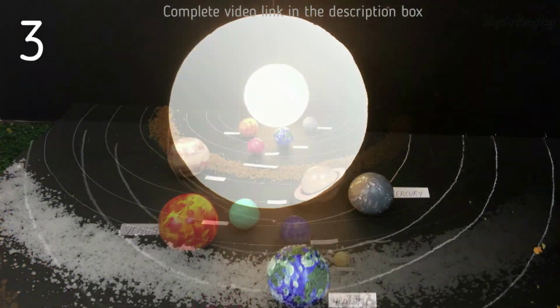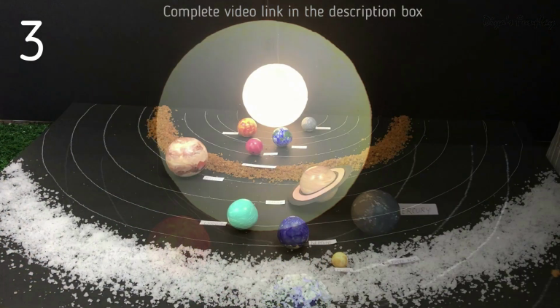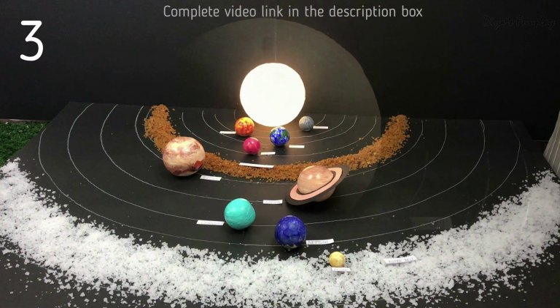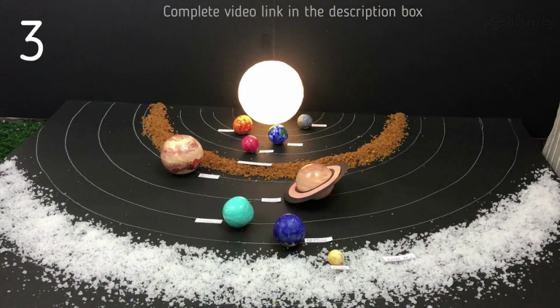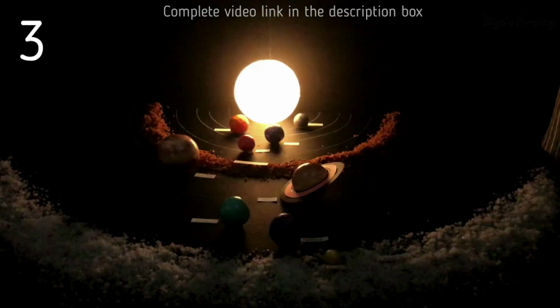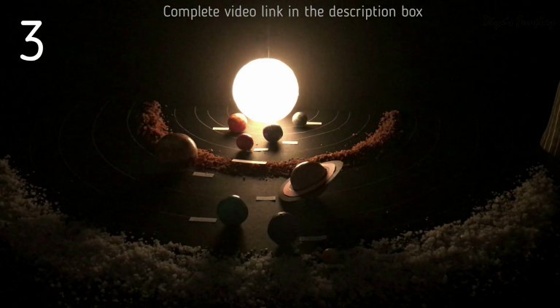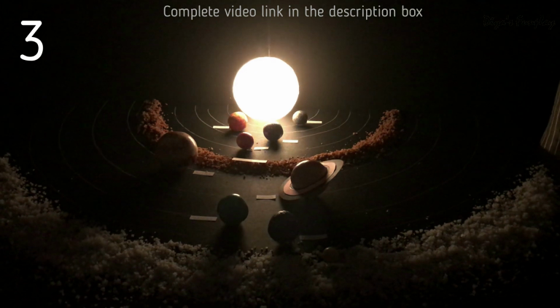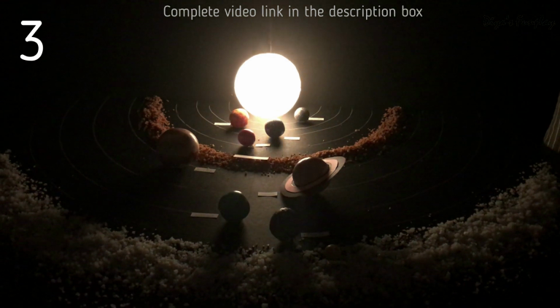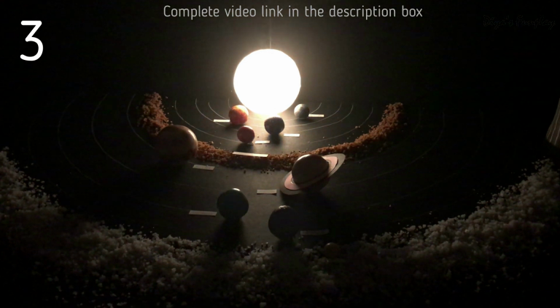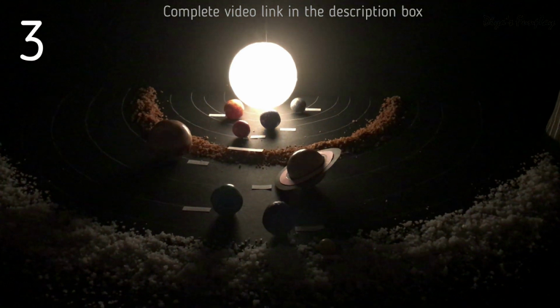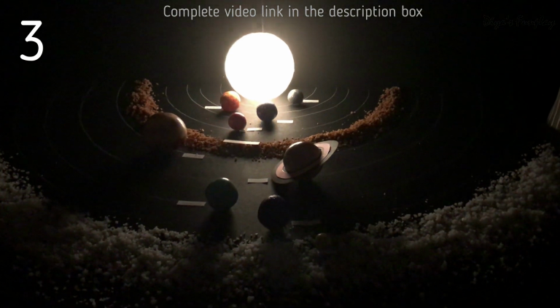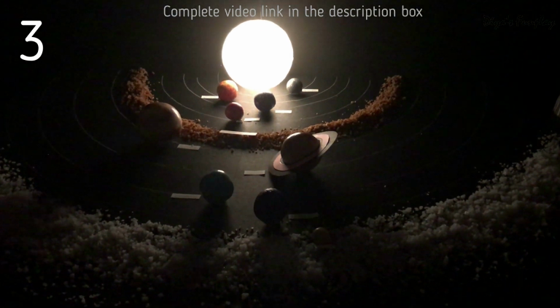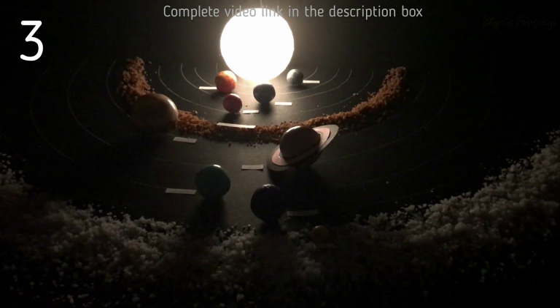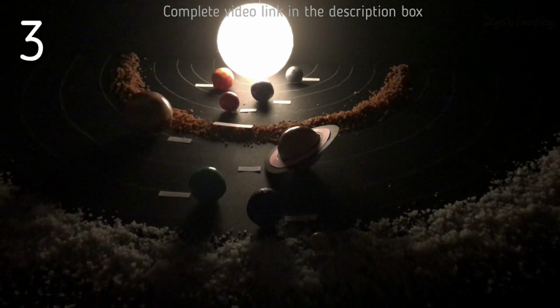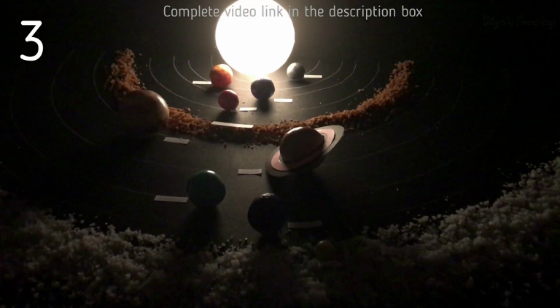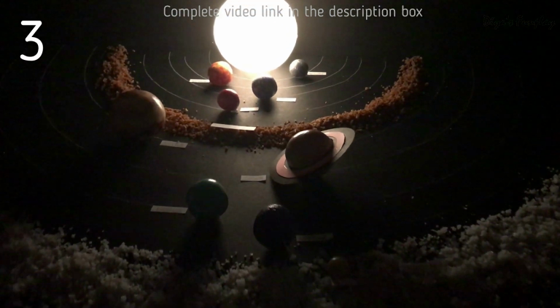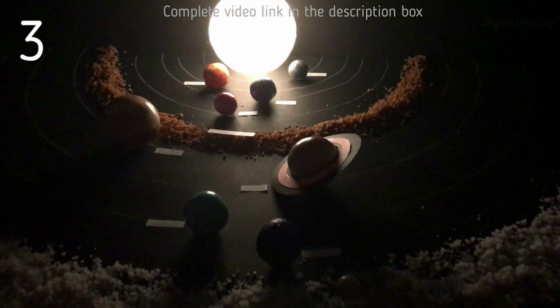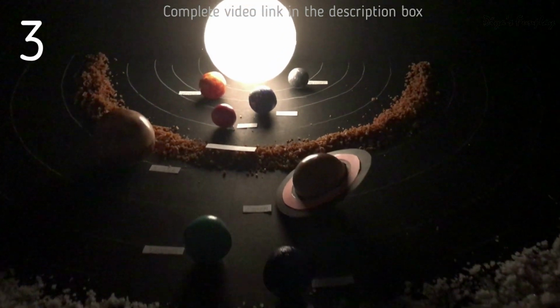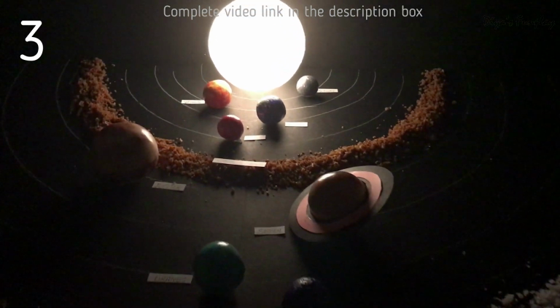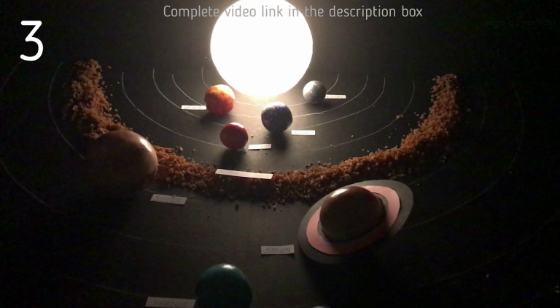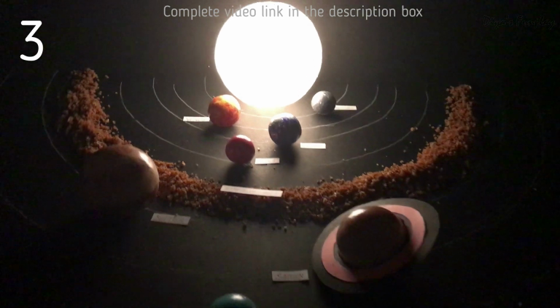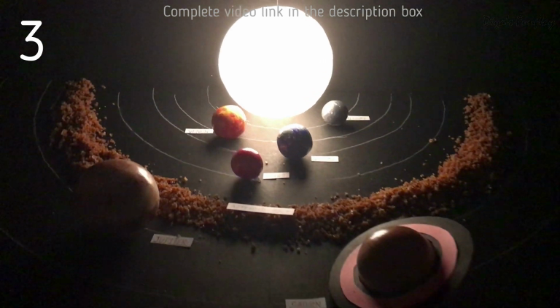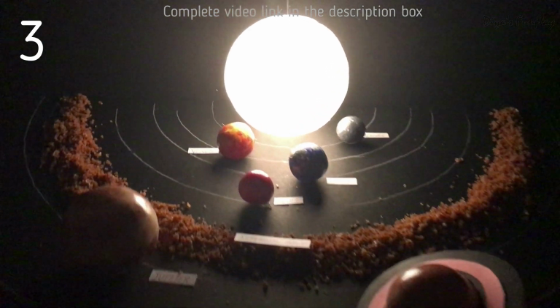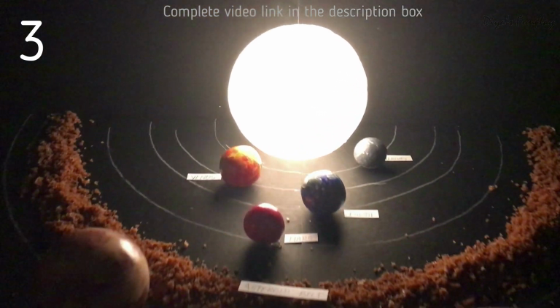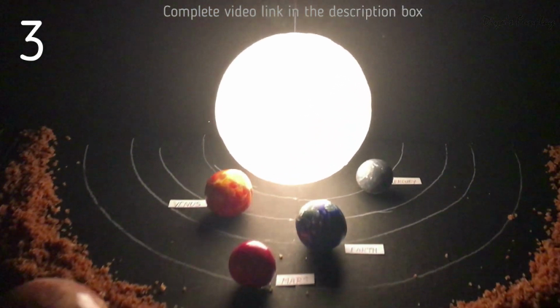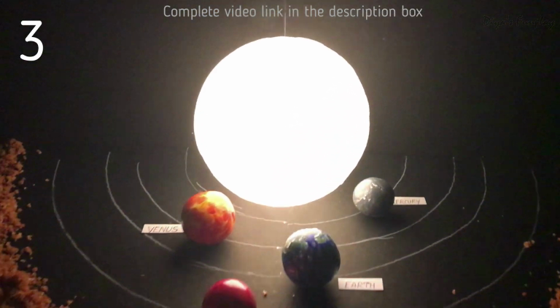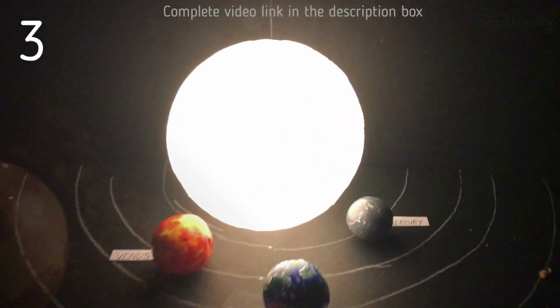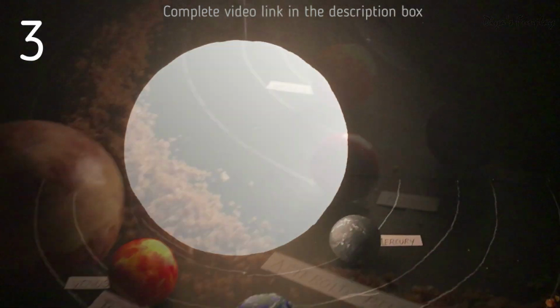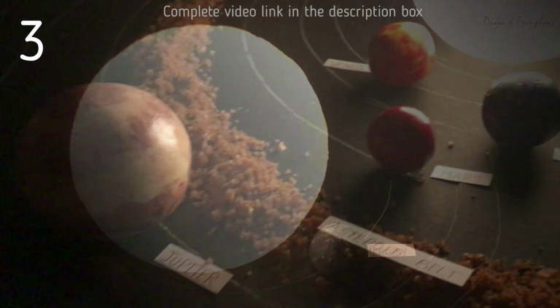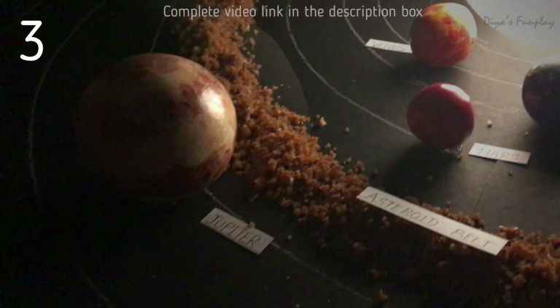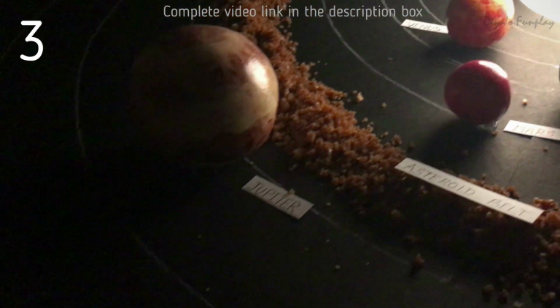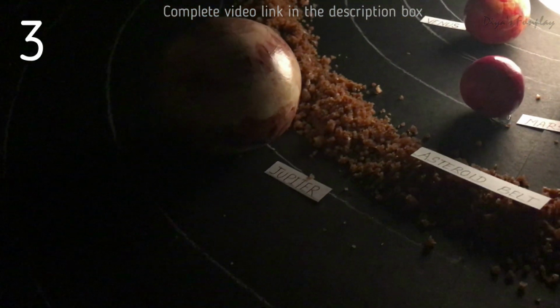Hope you like these solar system project models. Please let us know your feedback and queries in the comments section. Thanks for watching Dia's Fun Play and see you again.